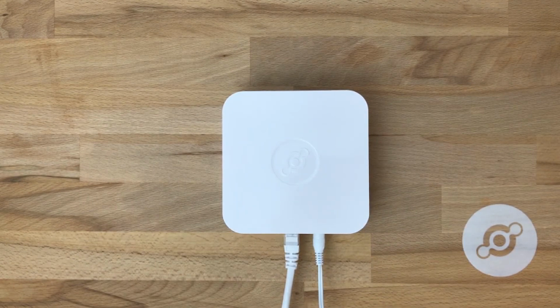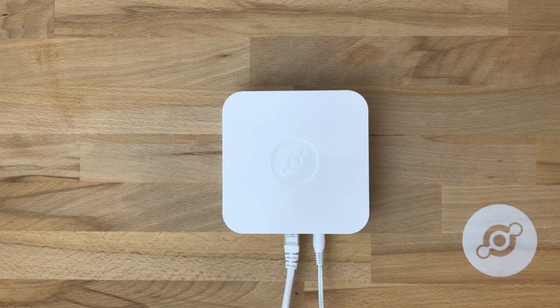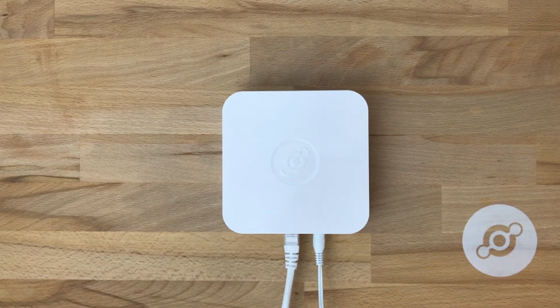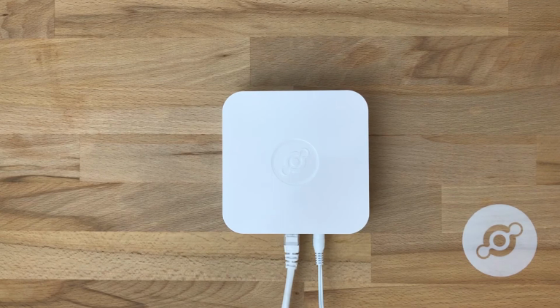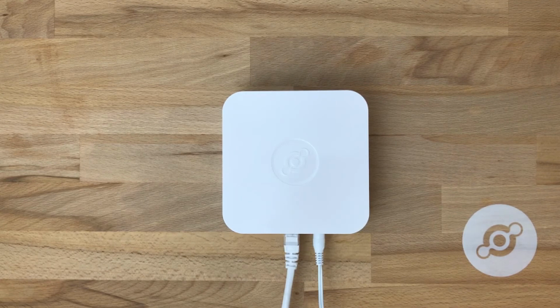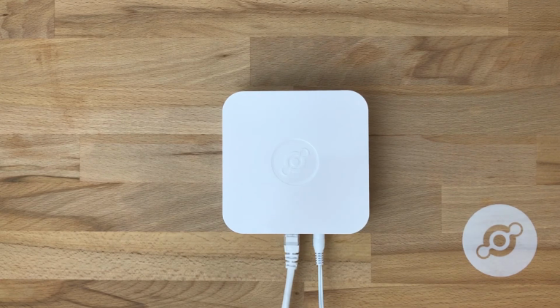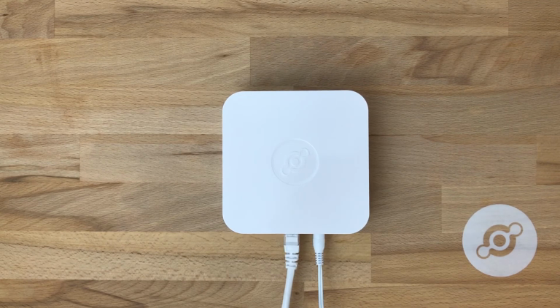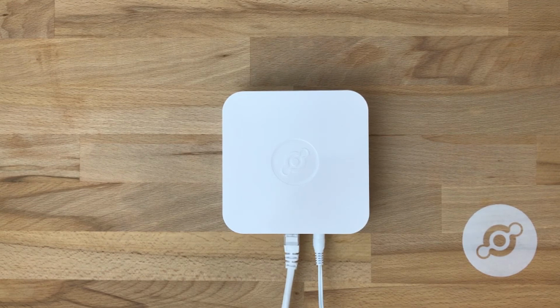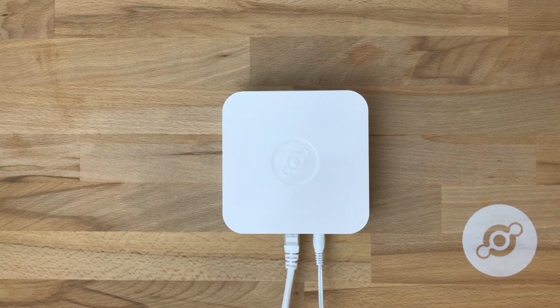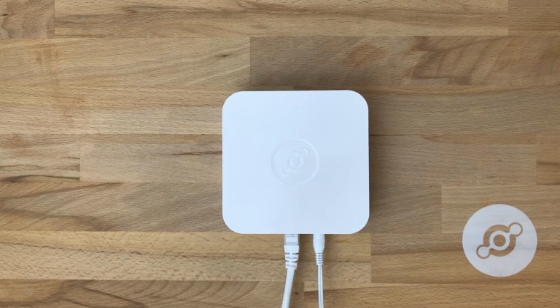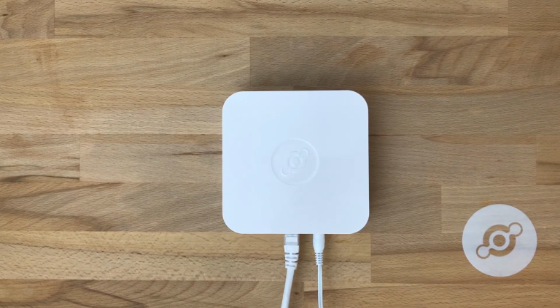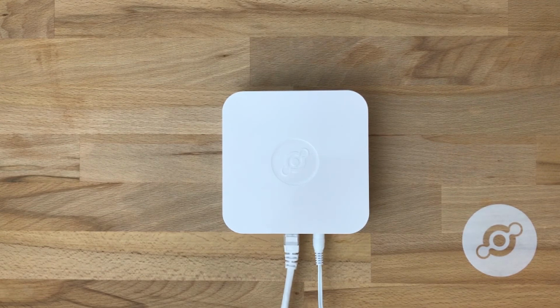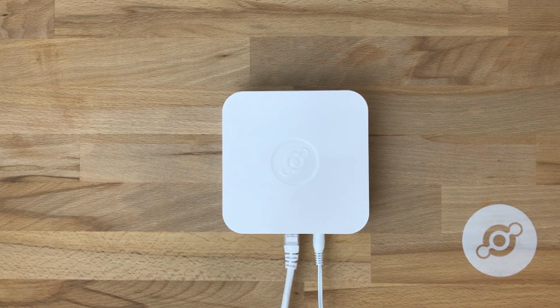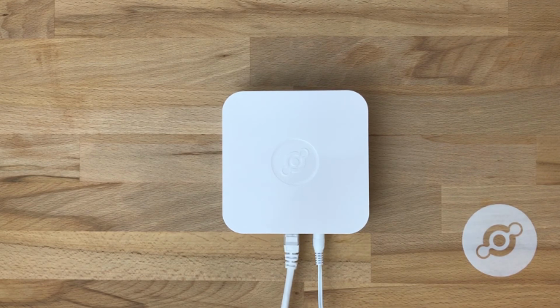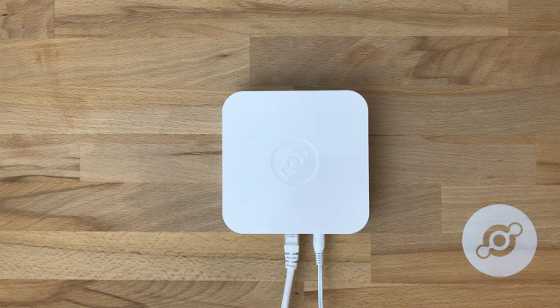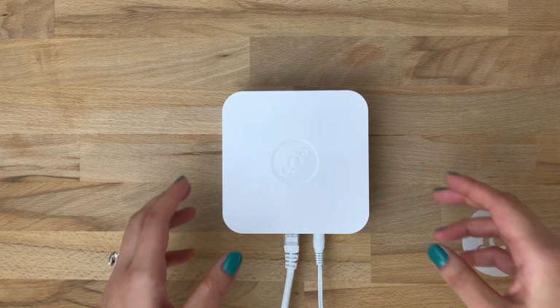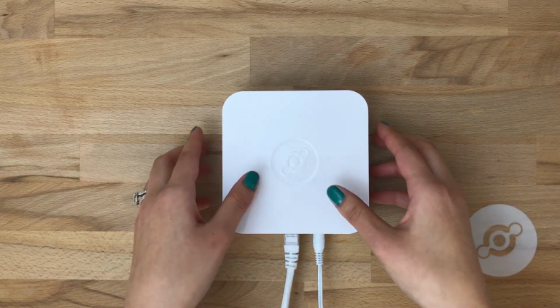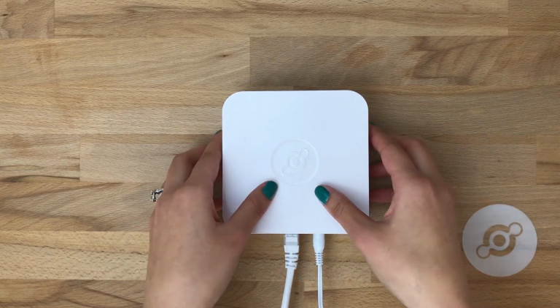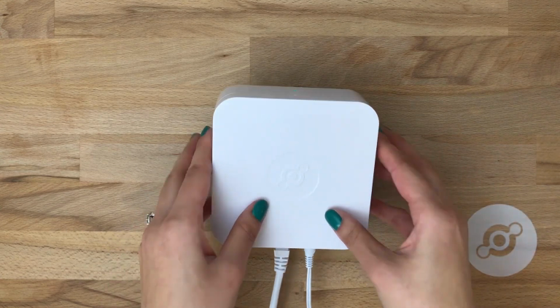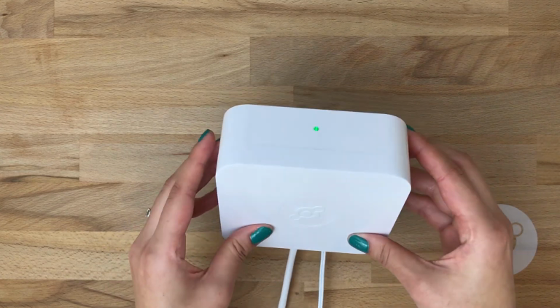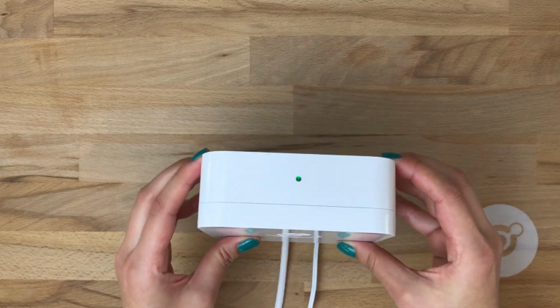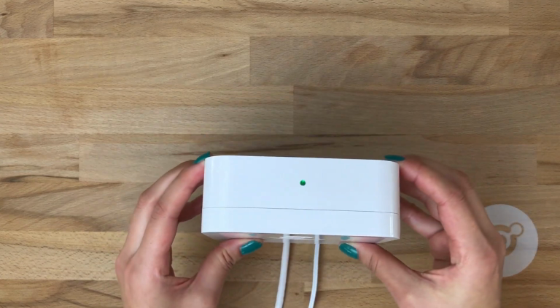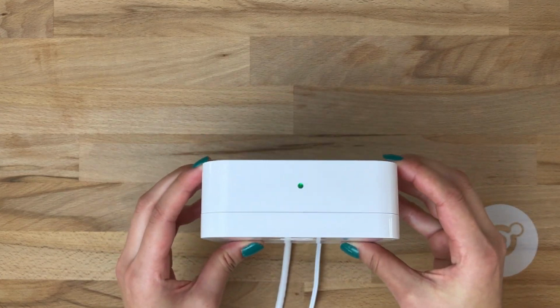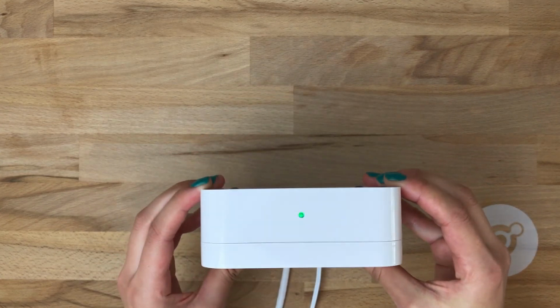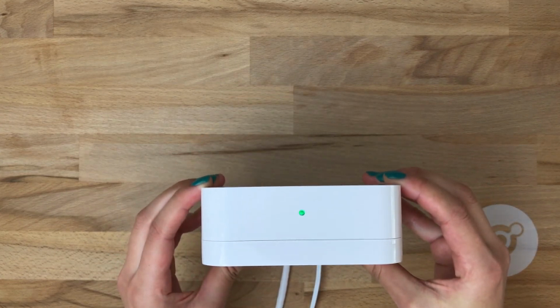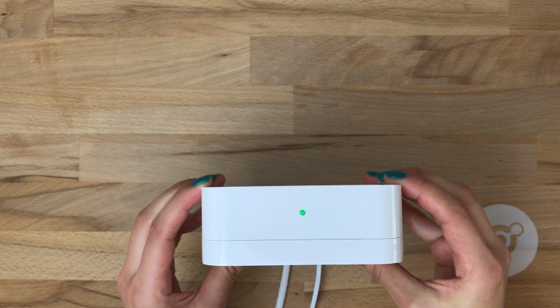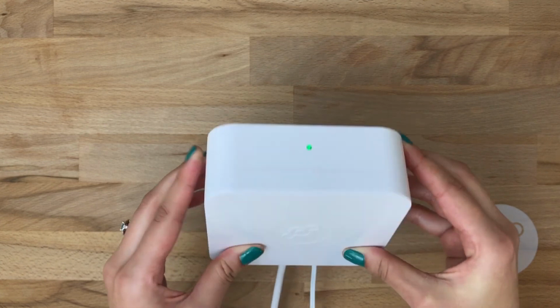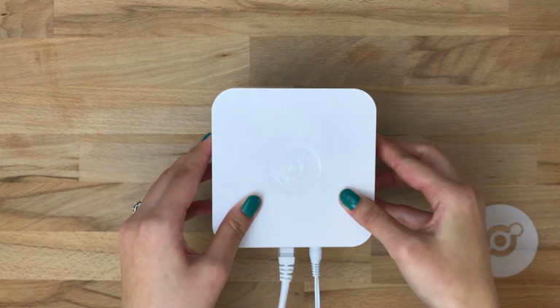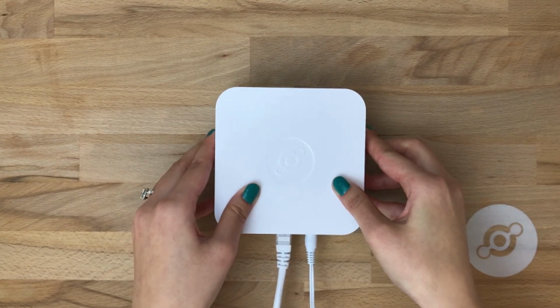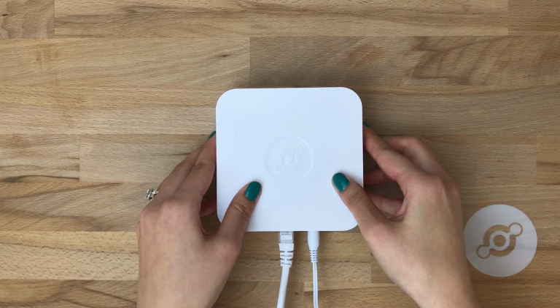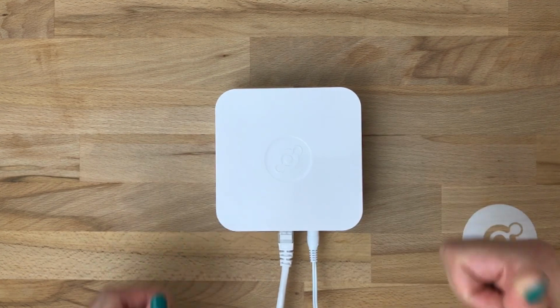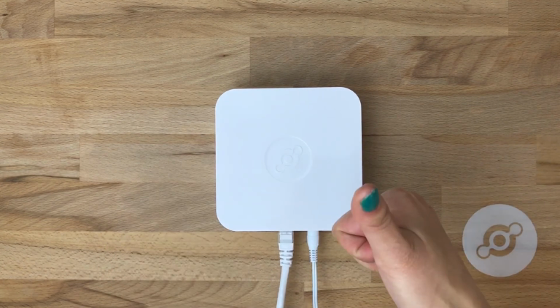And when it connects, we'll have a green LED. Here we see the green LED showing that the element access point is online. Now you're ready to plug in sensors and route data to the Helium platform. Thank you.